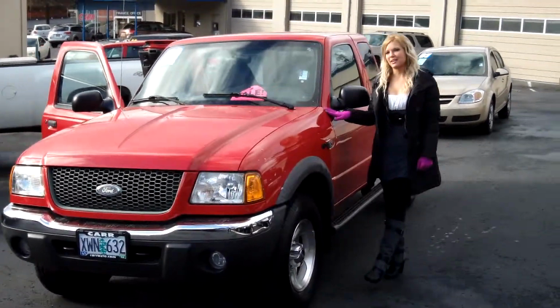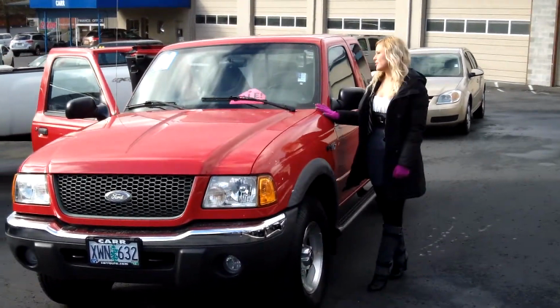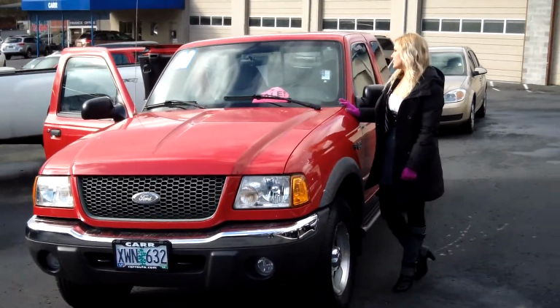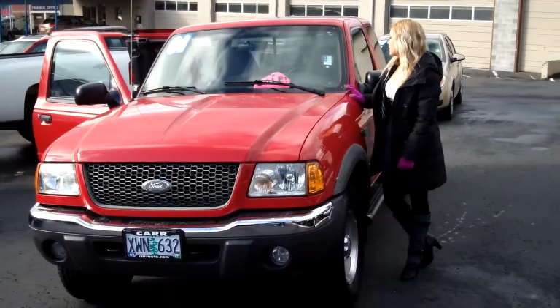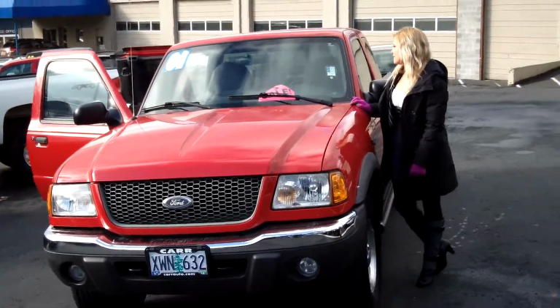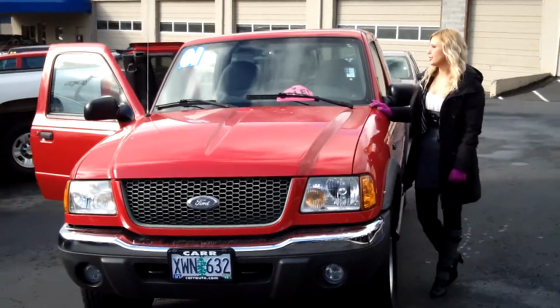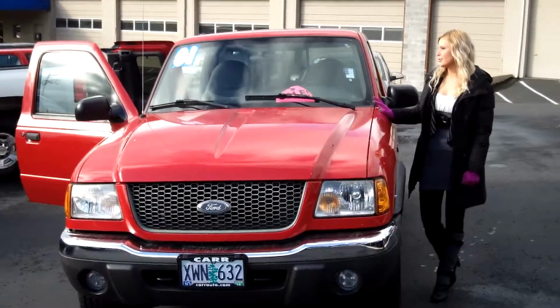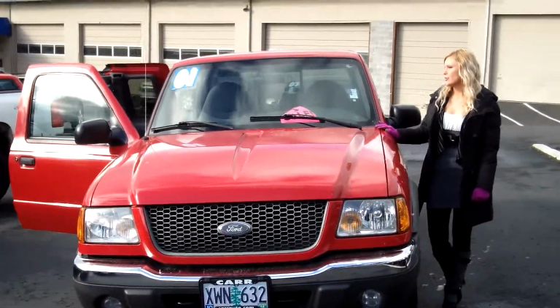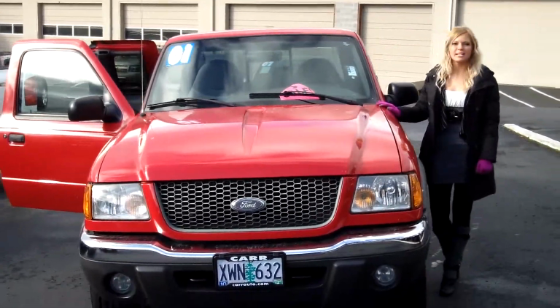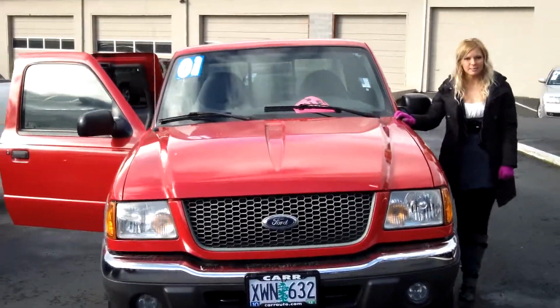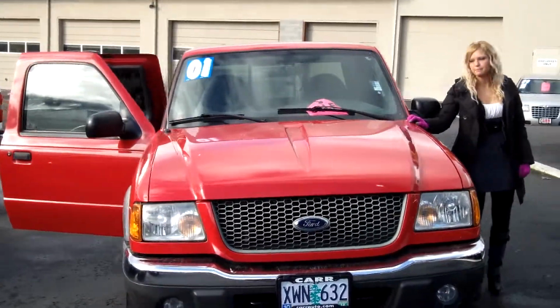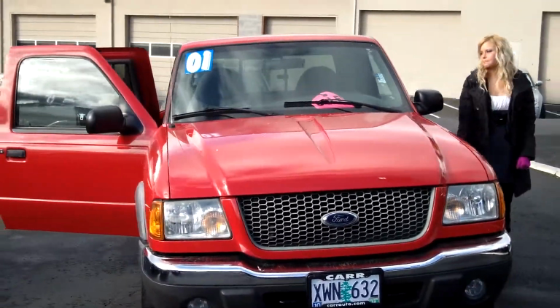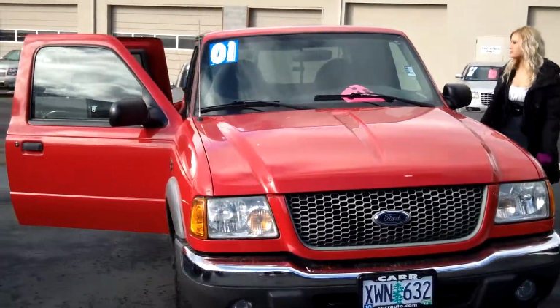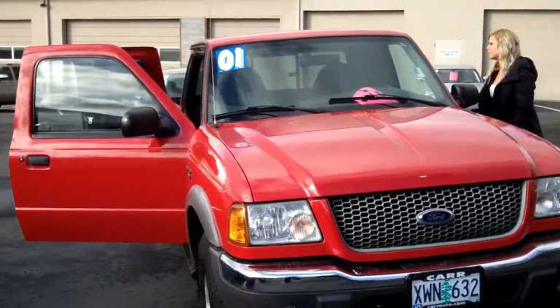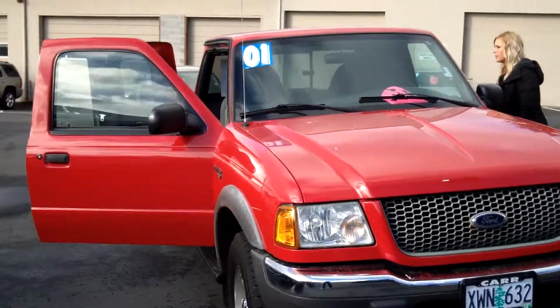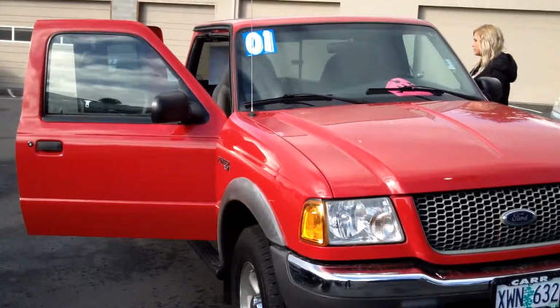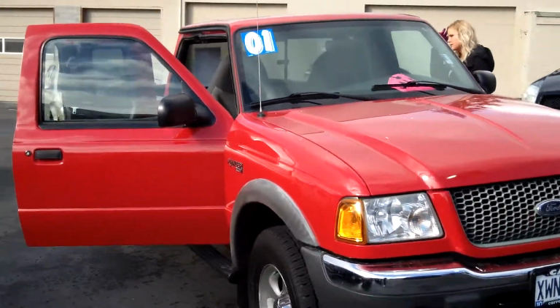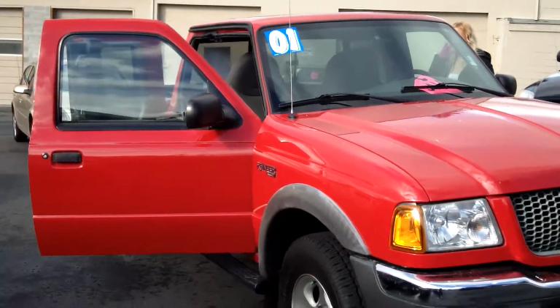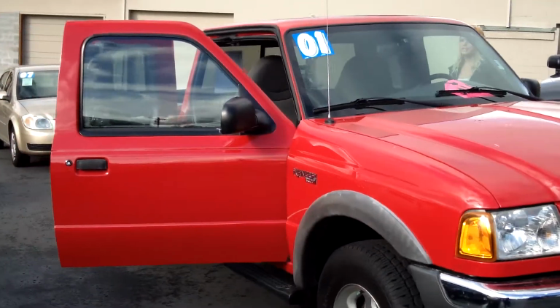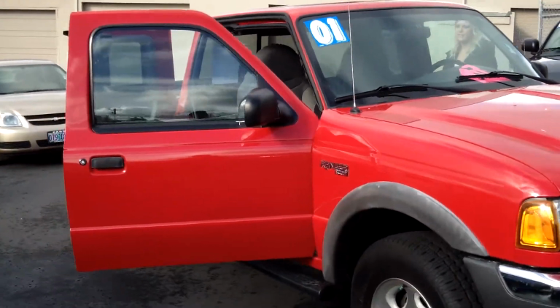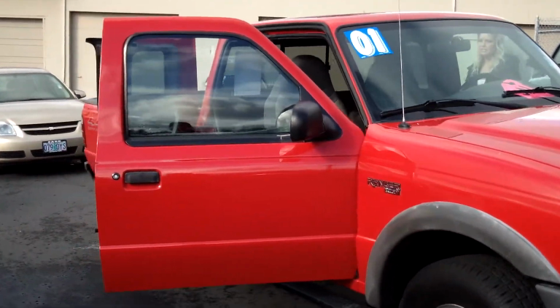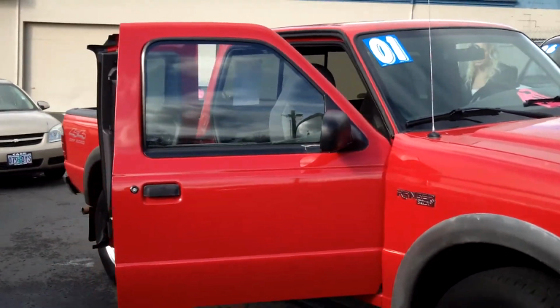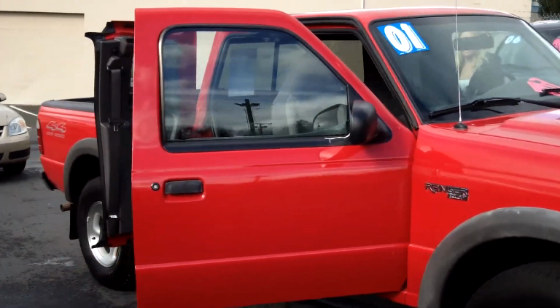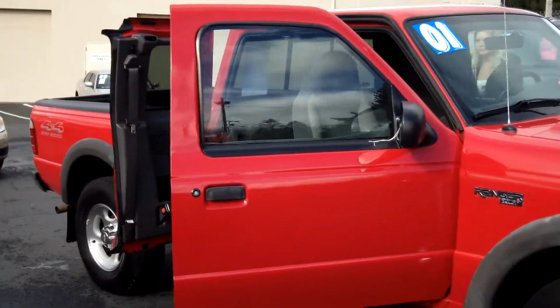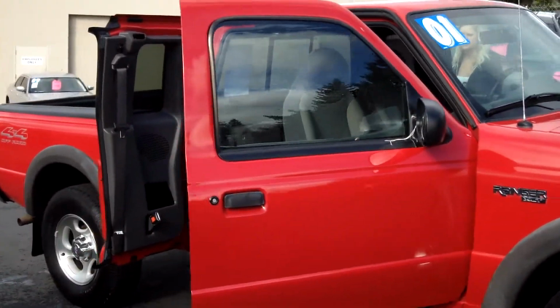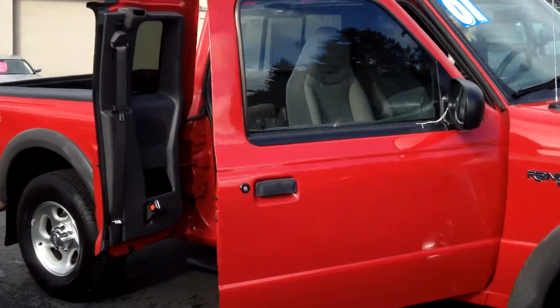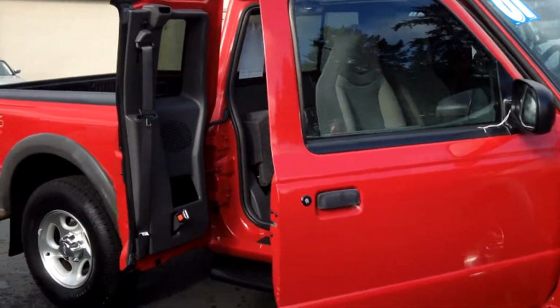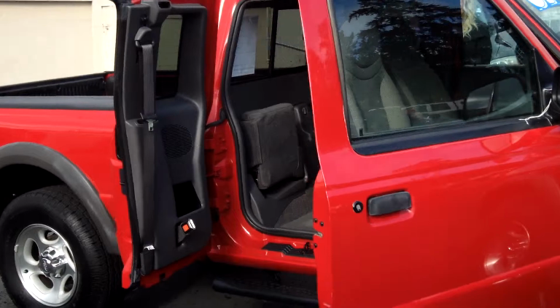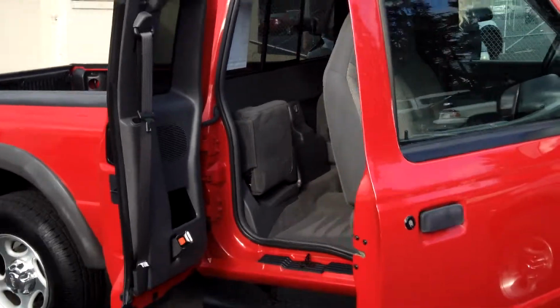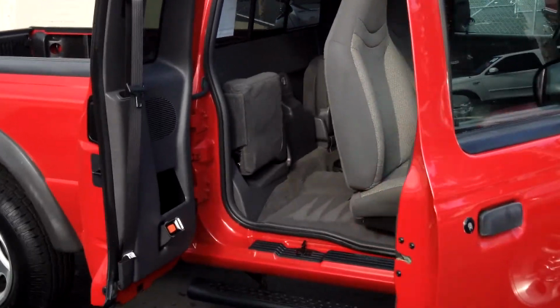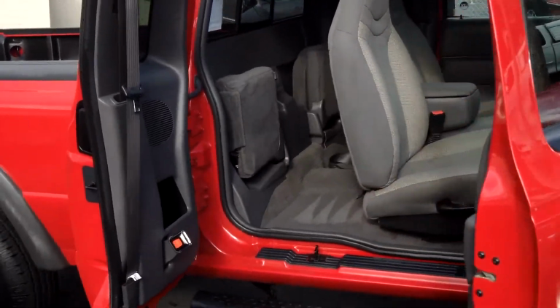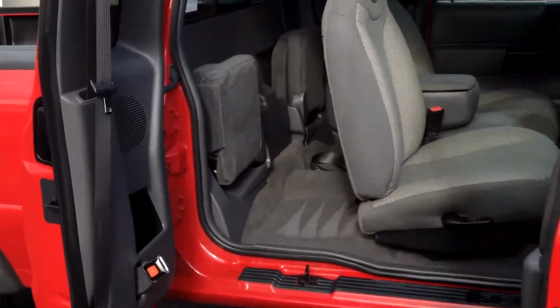The stock number for this vehicle is WS130336B. This vehicle is a V6 4.0L automatic. It is the XLT edition of the Ford Ranger.